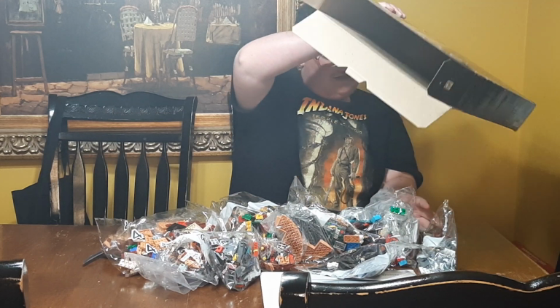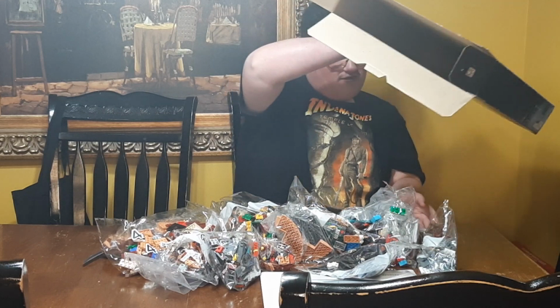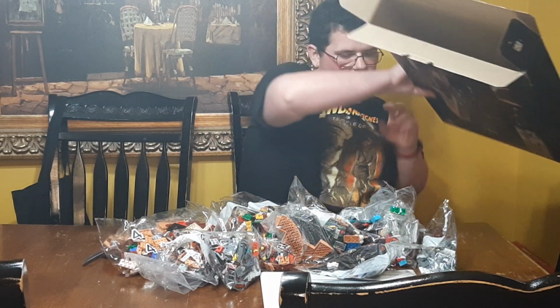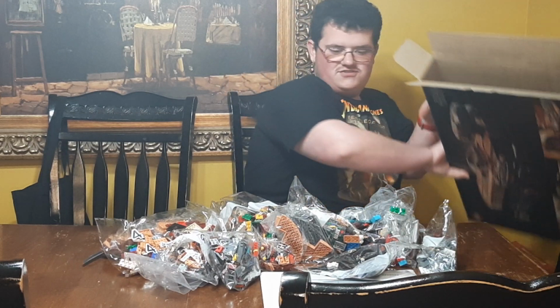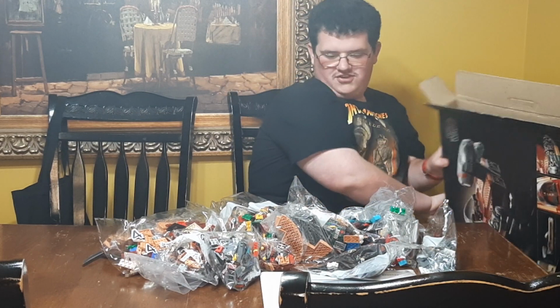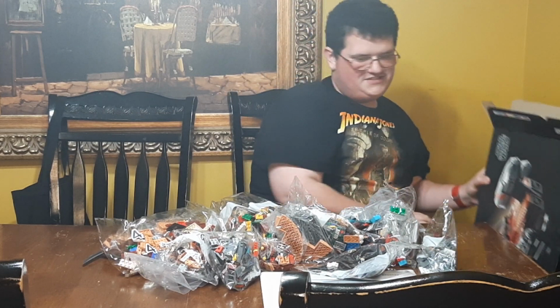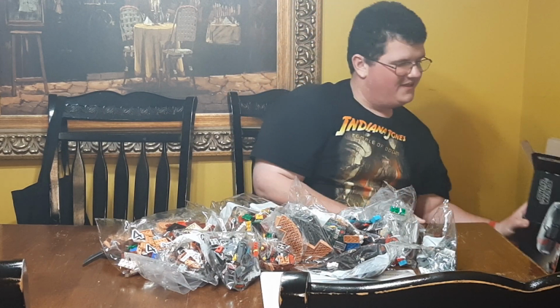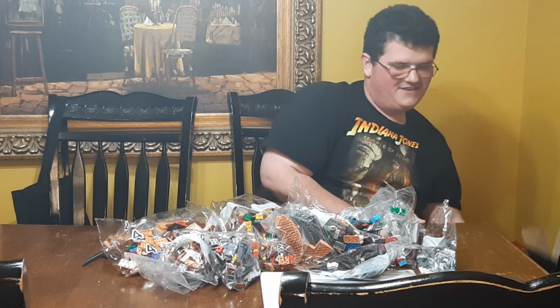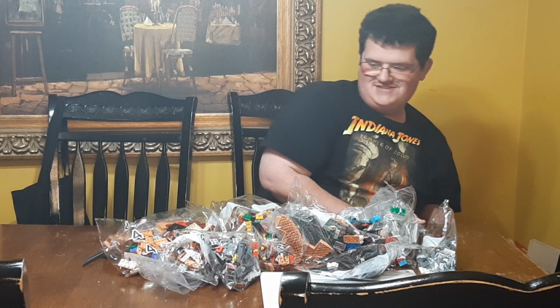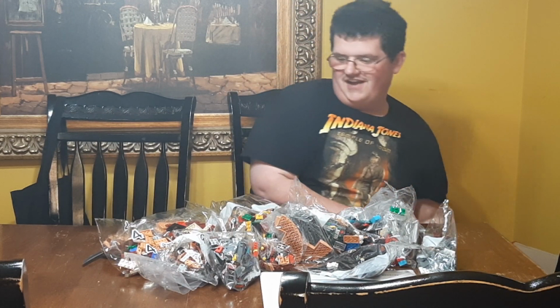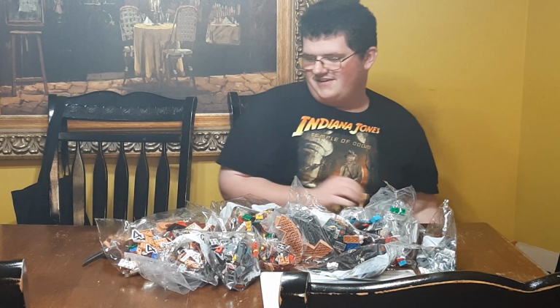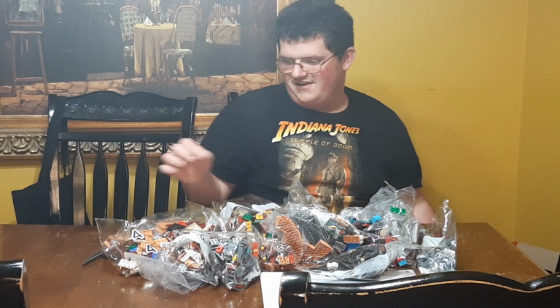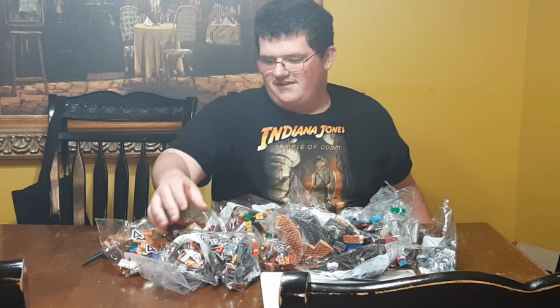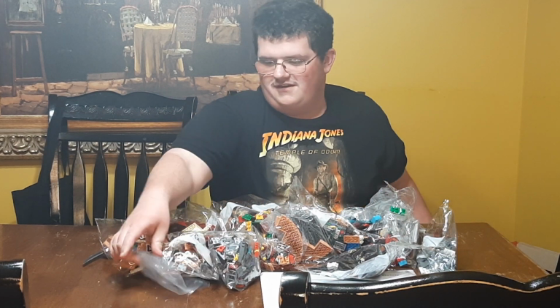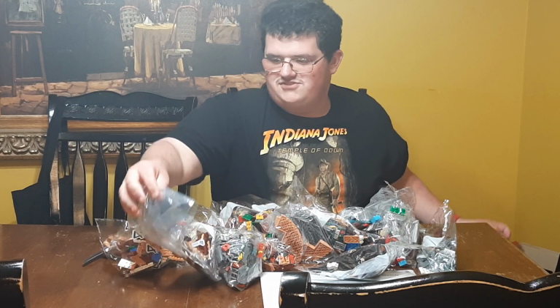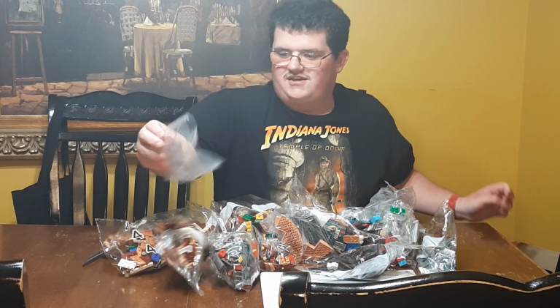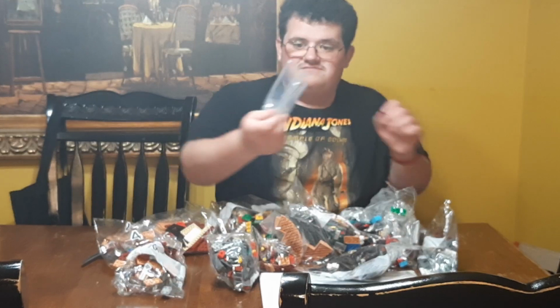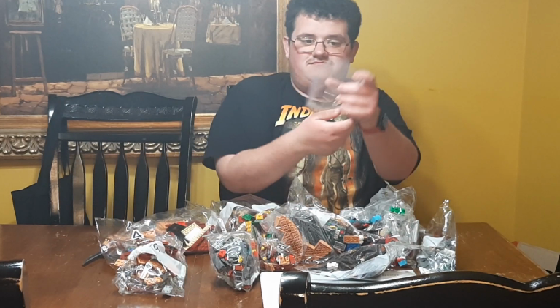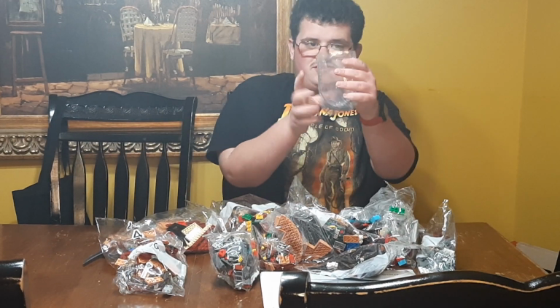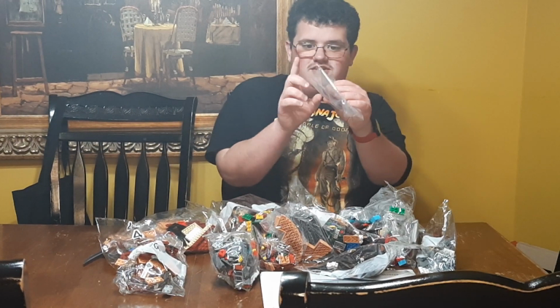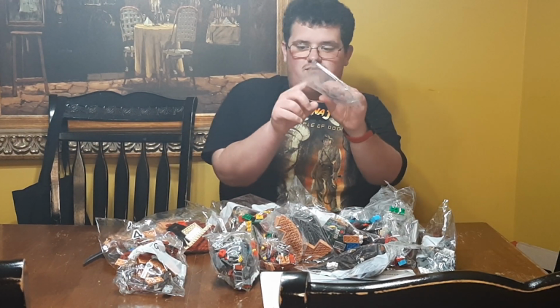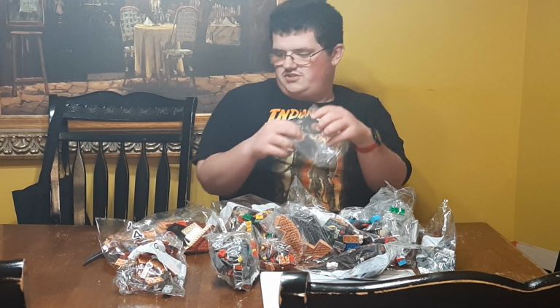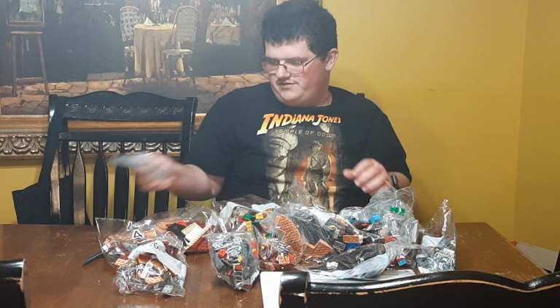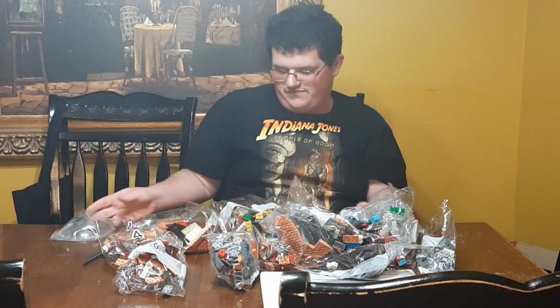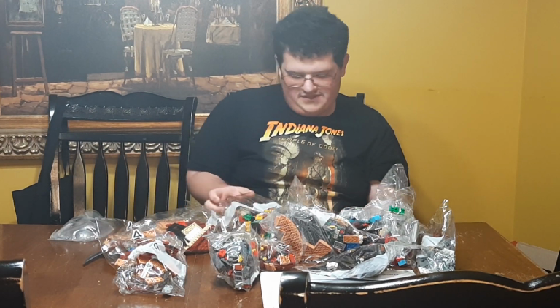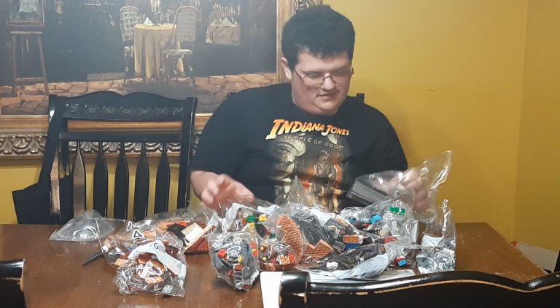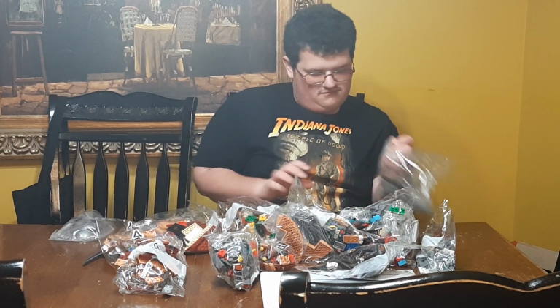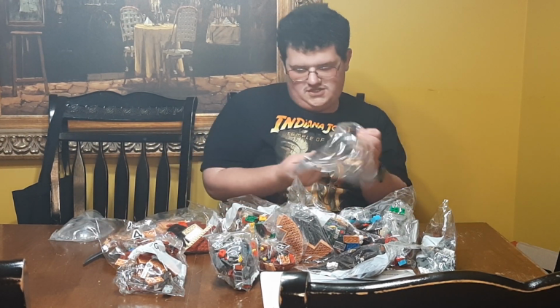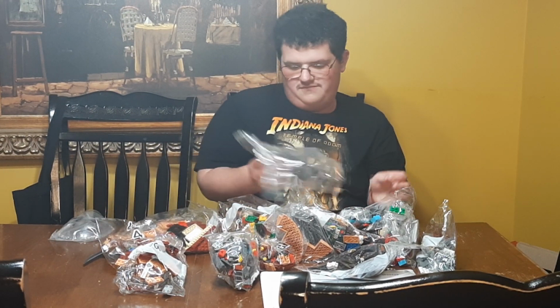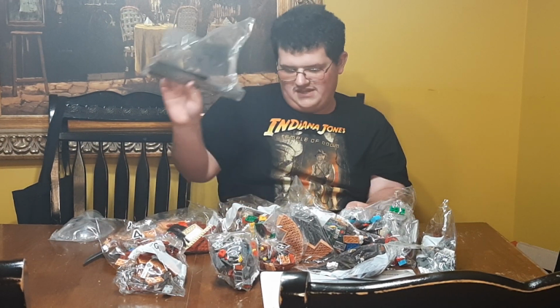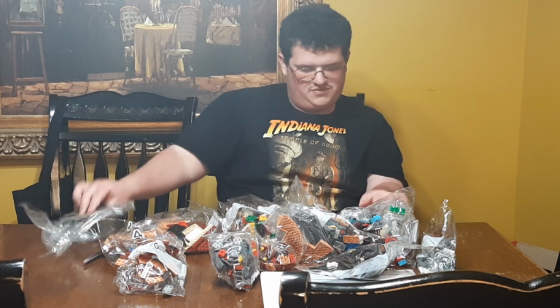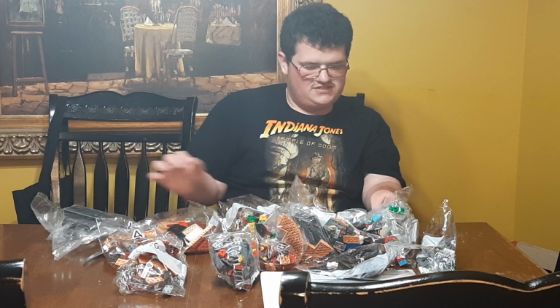Alright, so there's a lot of stuff here. Here's the windshield and some extra pieces.